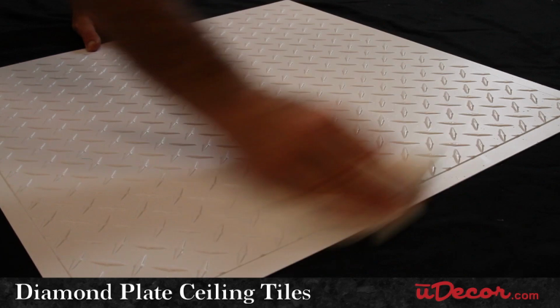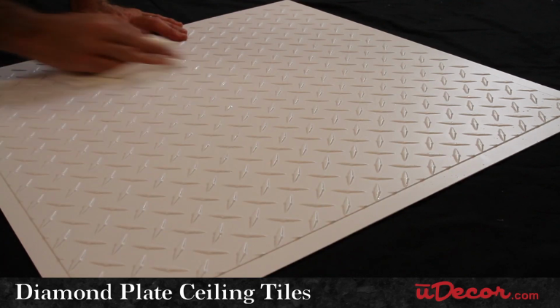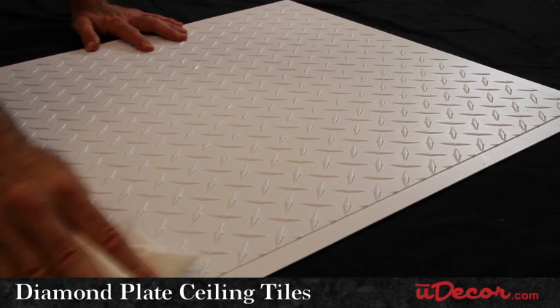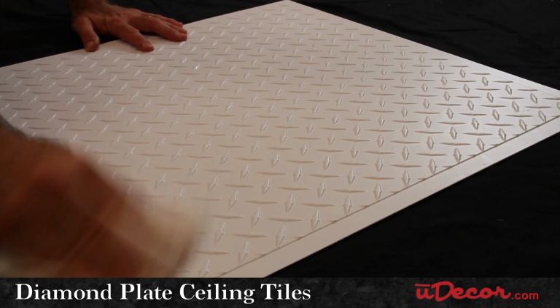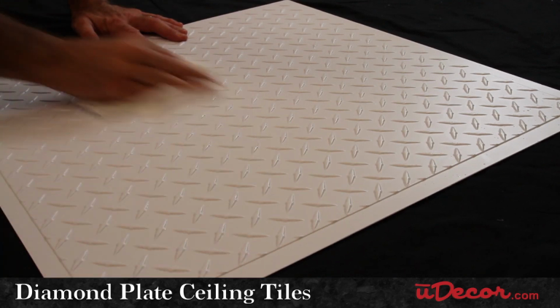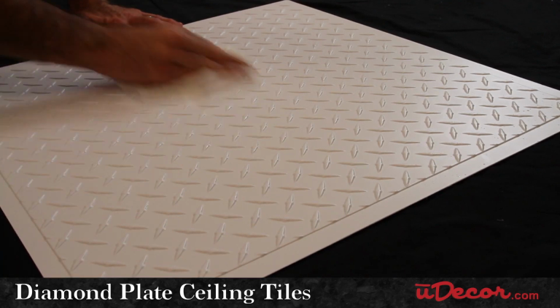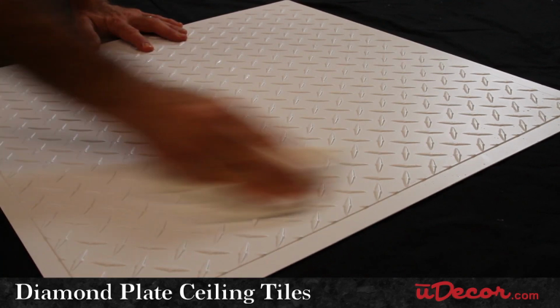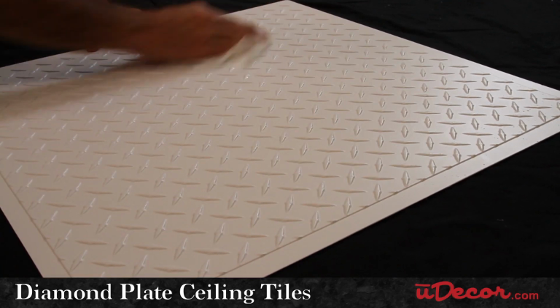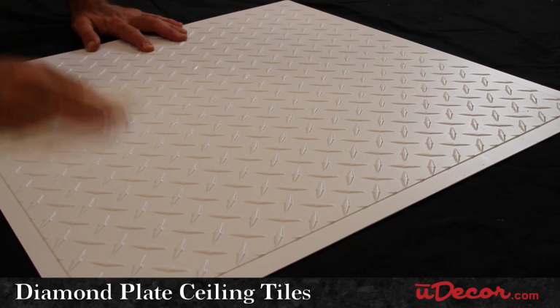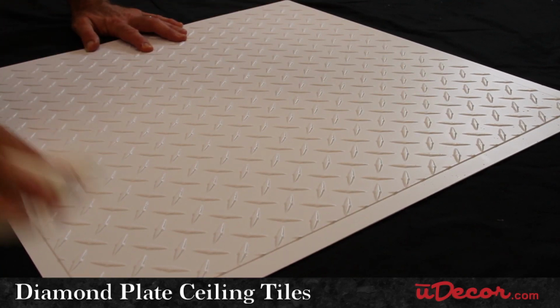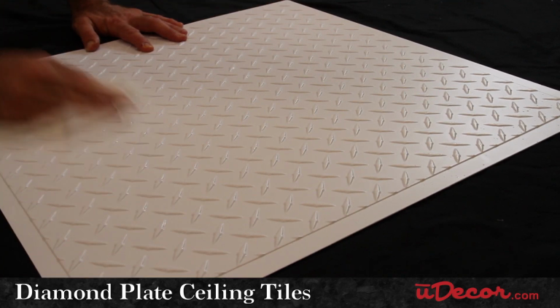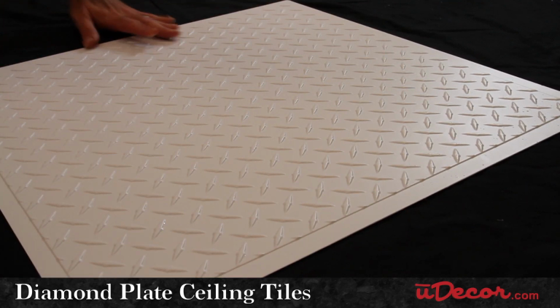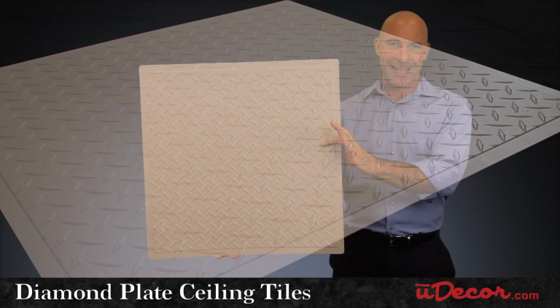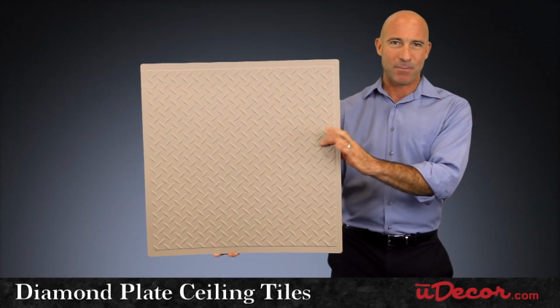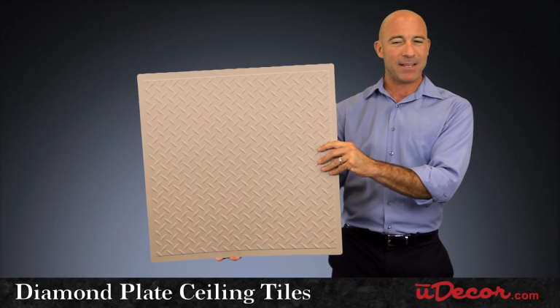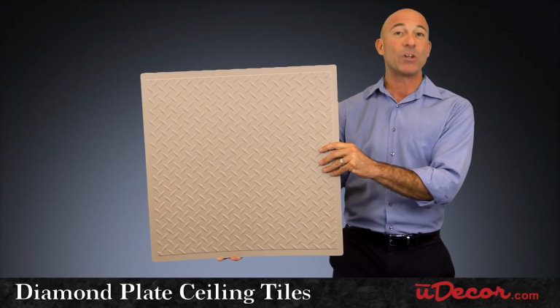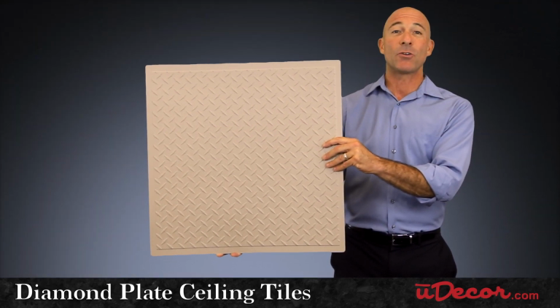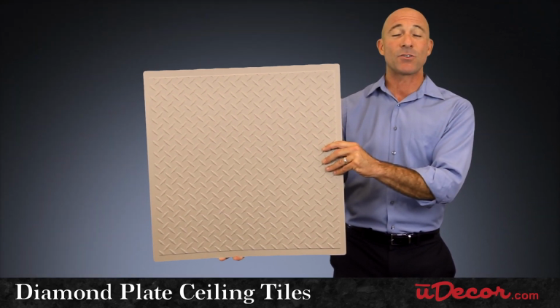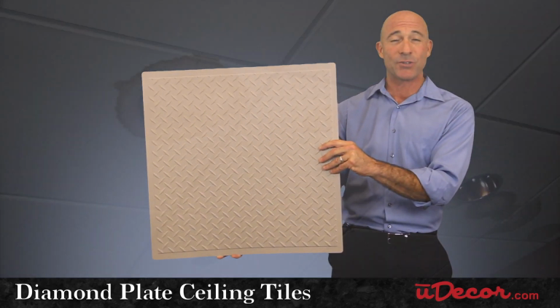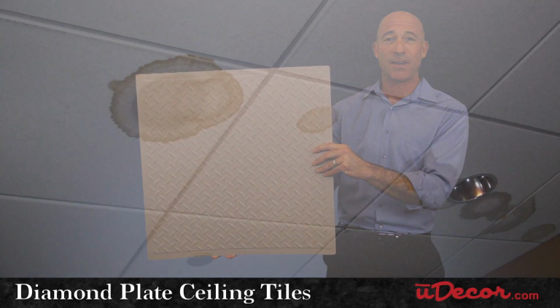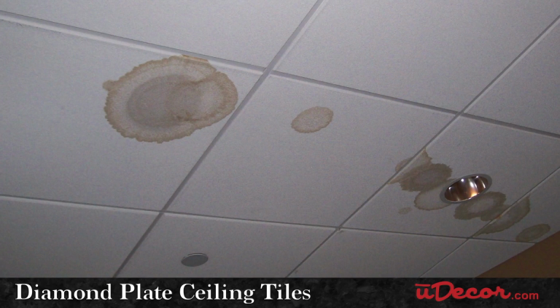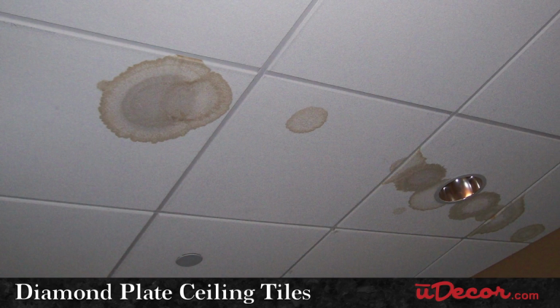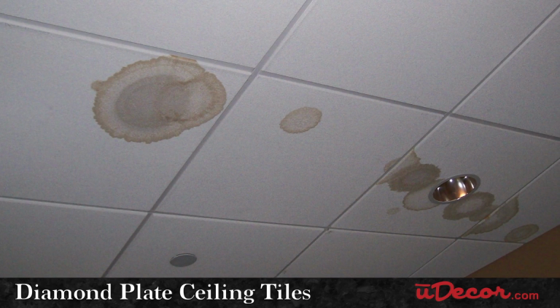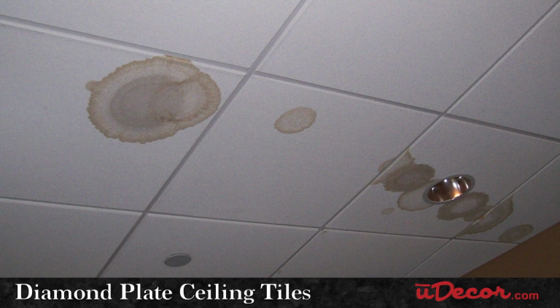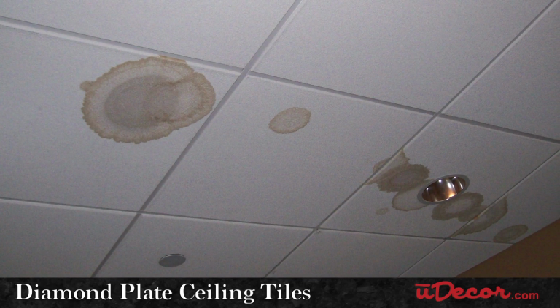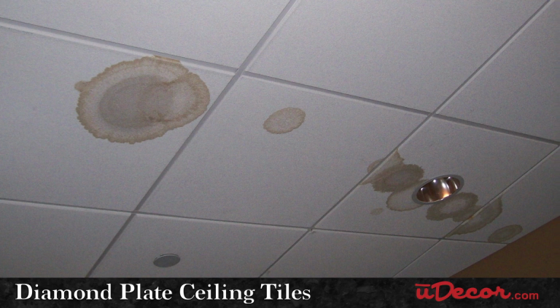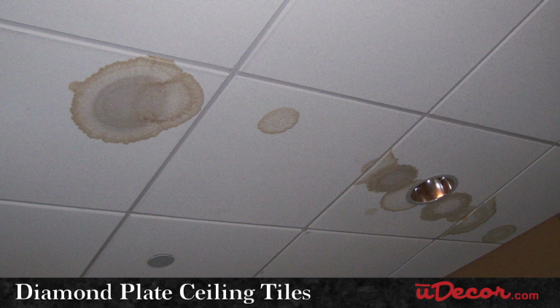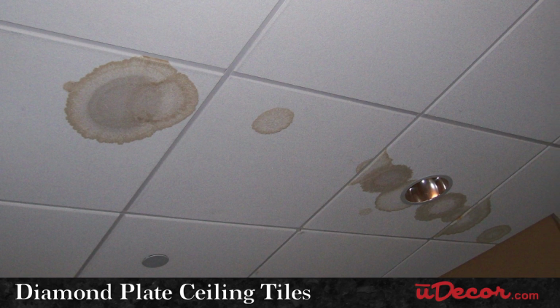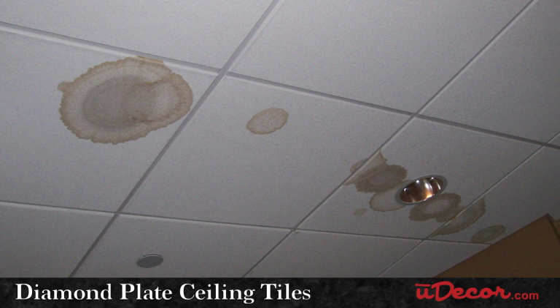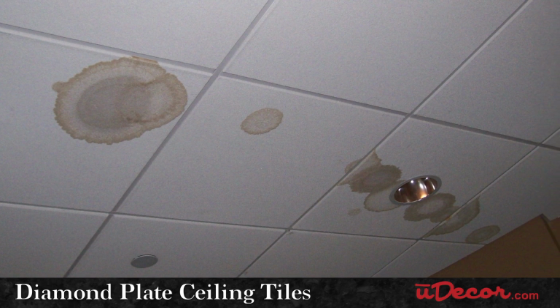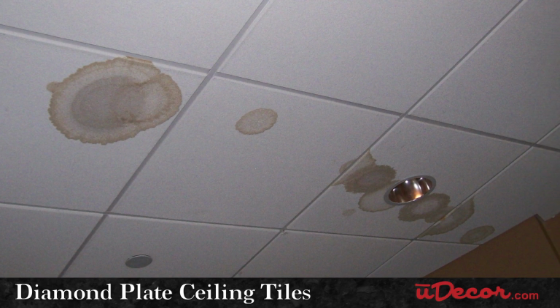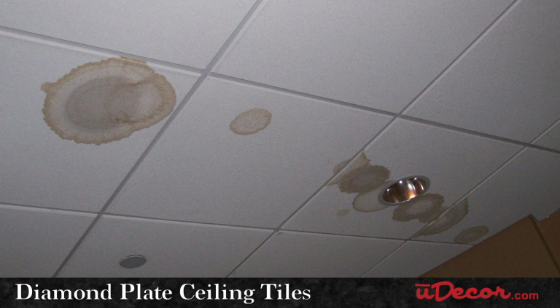Our diamond-plate ceiling tiles are waterproof, mold, and mildew resistant, so they'll last and last, maintaining their rich color and luster for years to come, unlike standard acoustic tiles, which acquire those unsightly water stains over time.